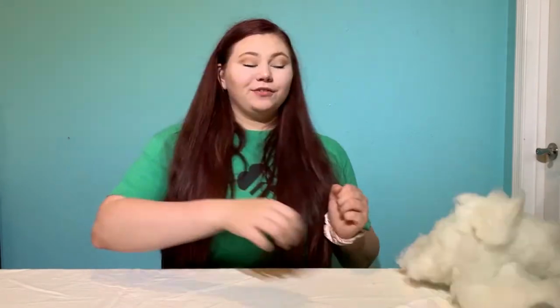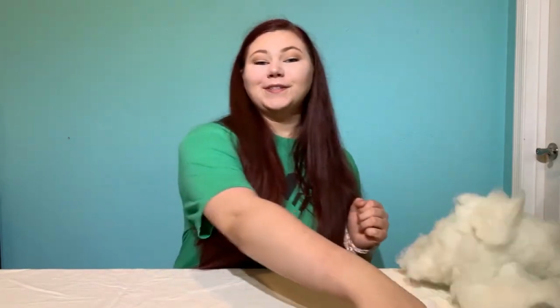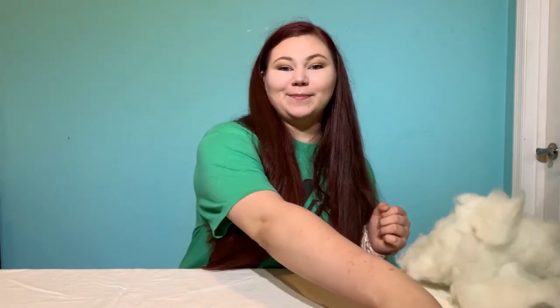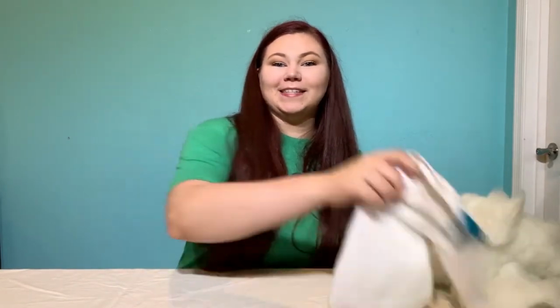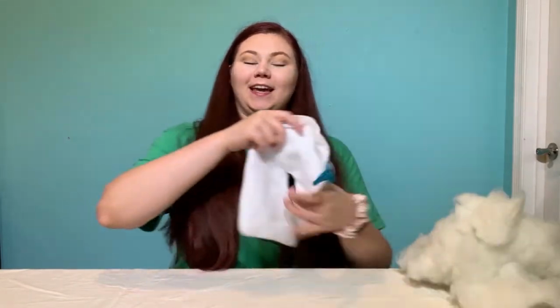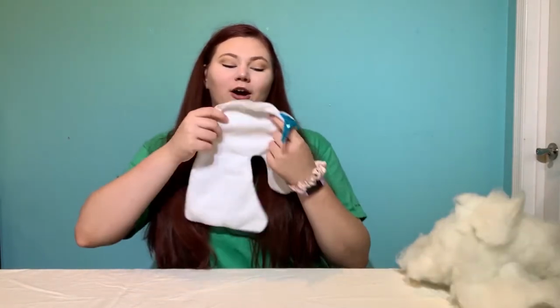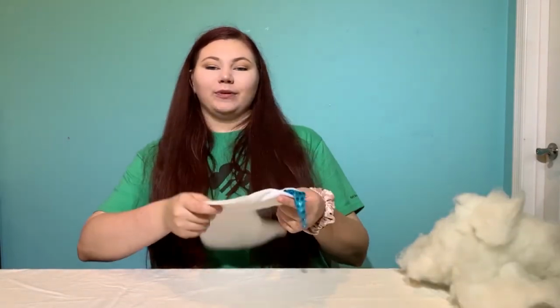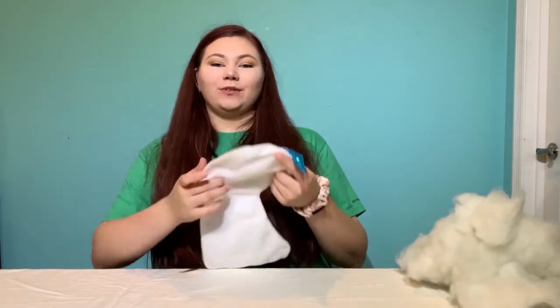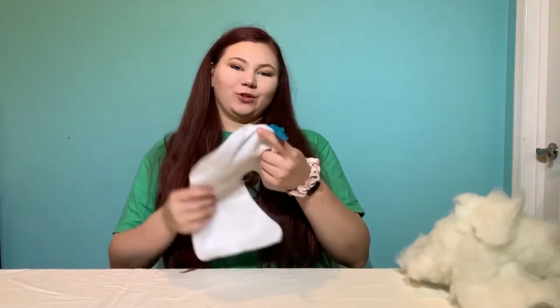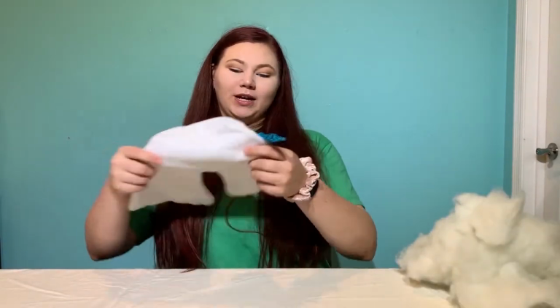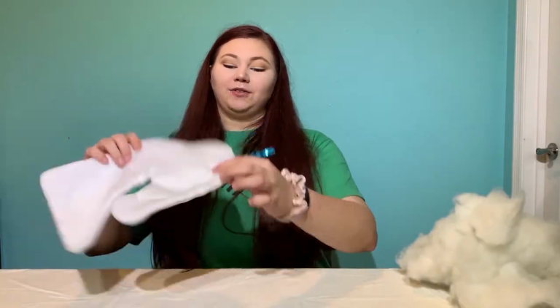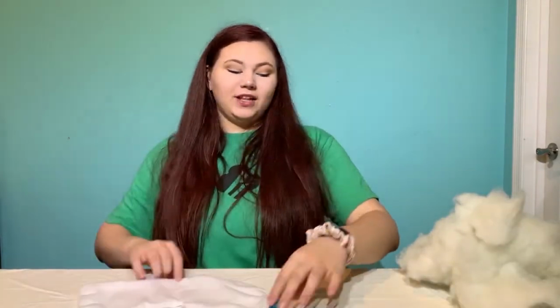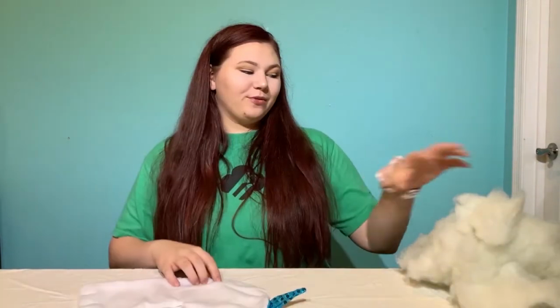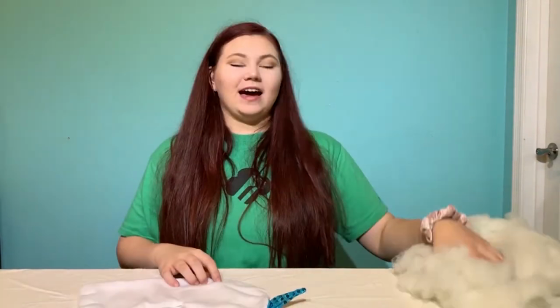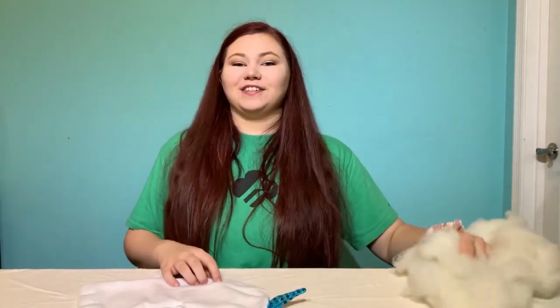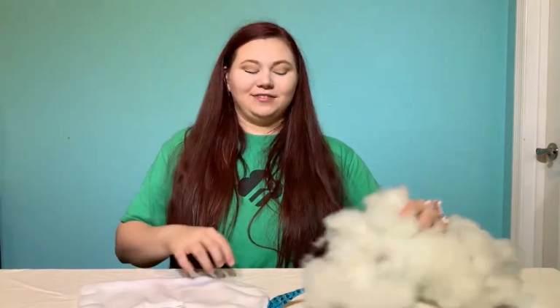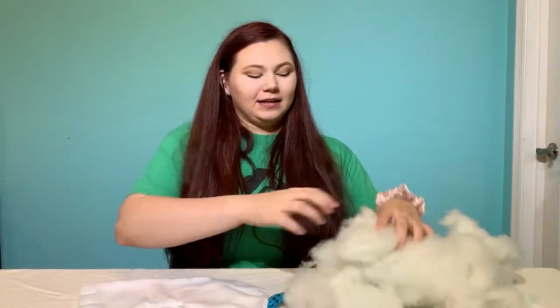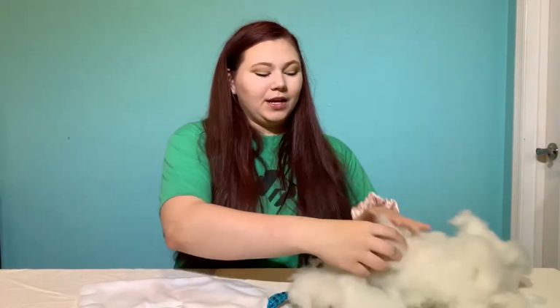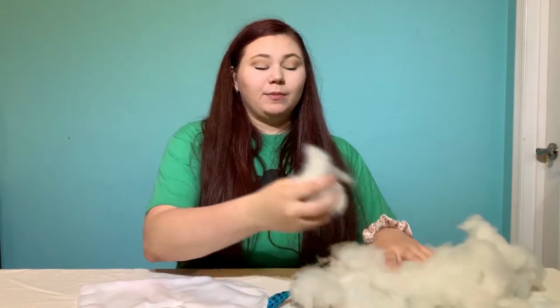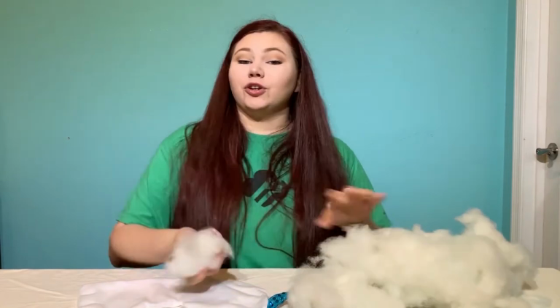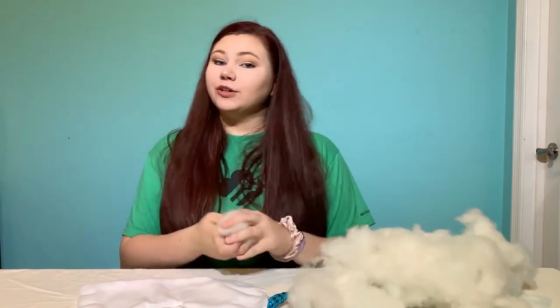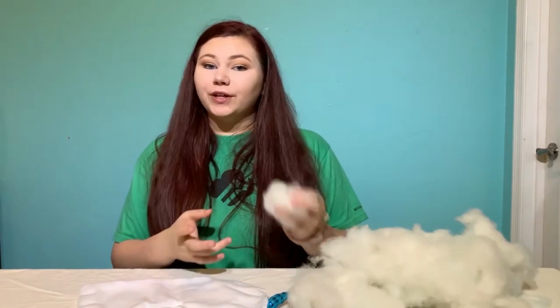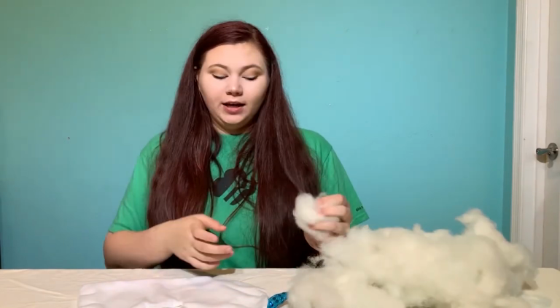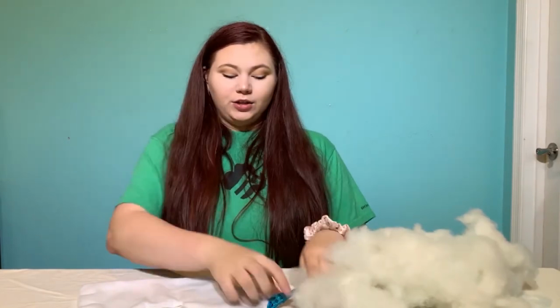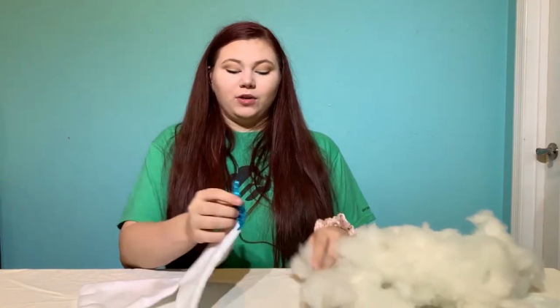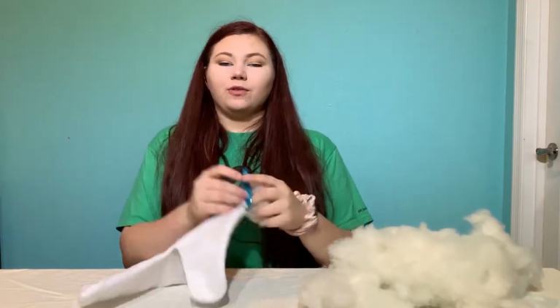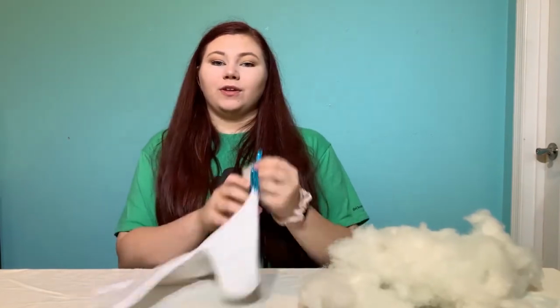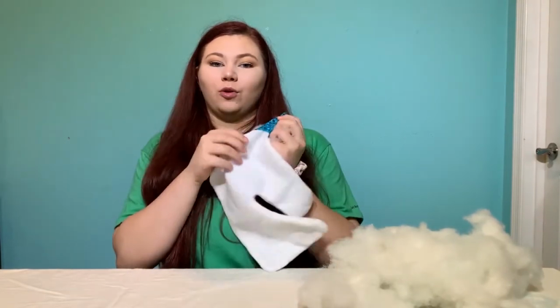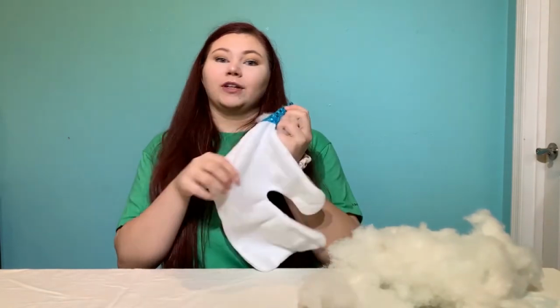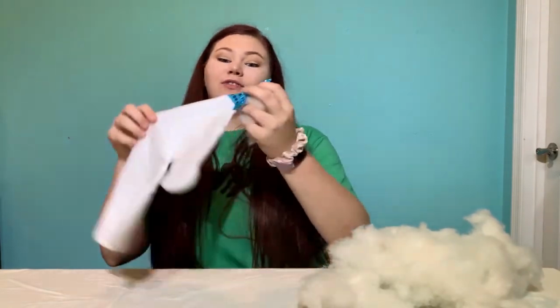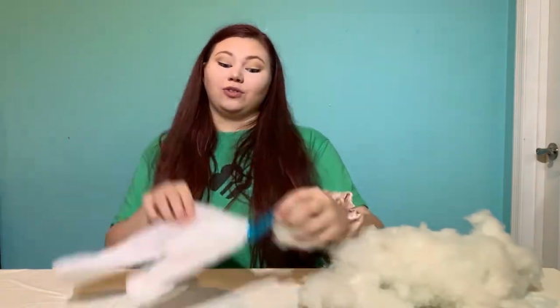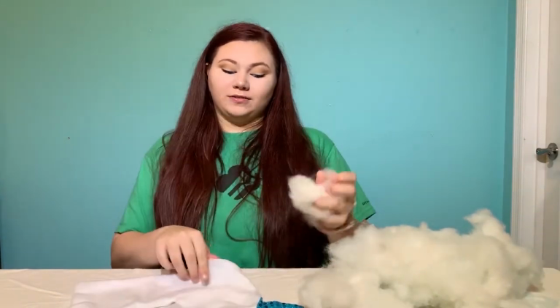Now that we've made sure we have everything we need, the first step is to take our pre-sewn unicorn and fill it with our stuffing. Make sure when you're filling you also fill the horn of the unicorn.